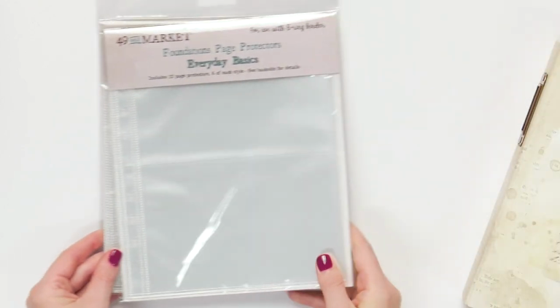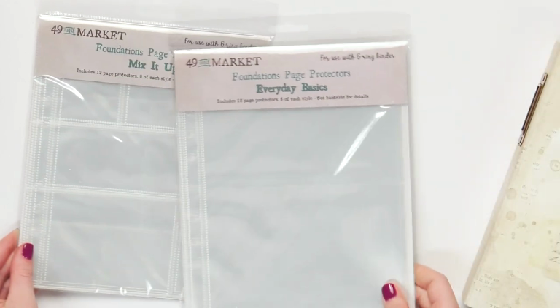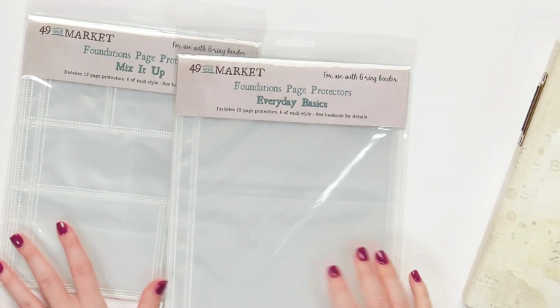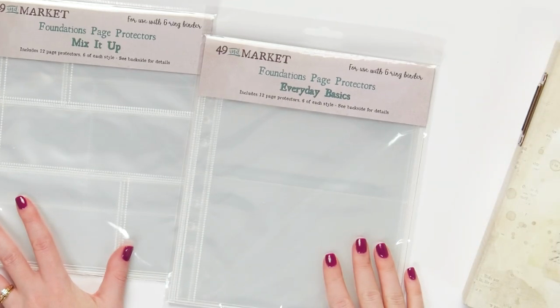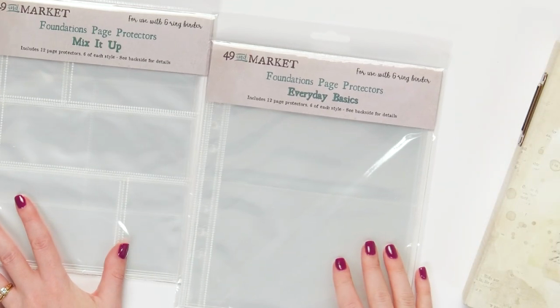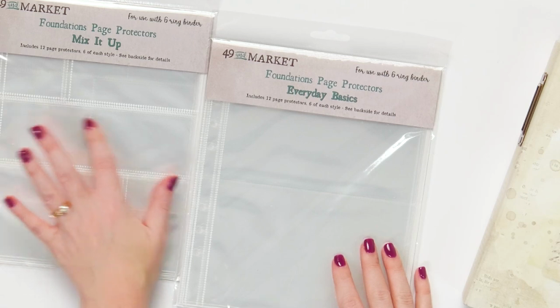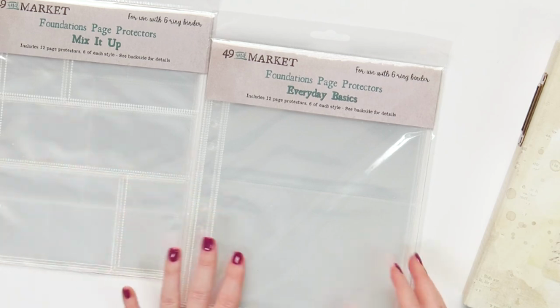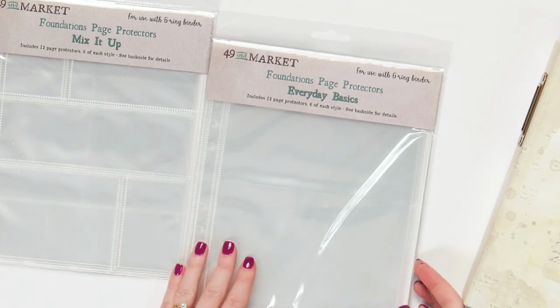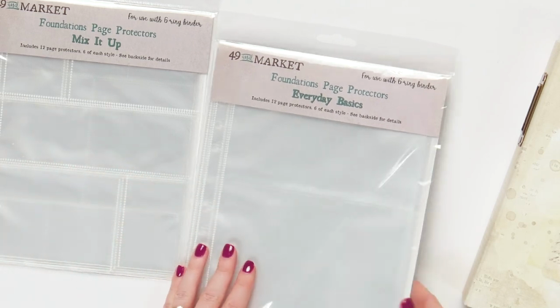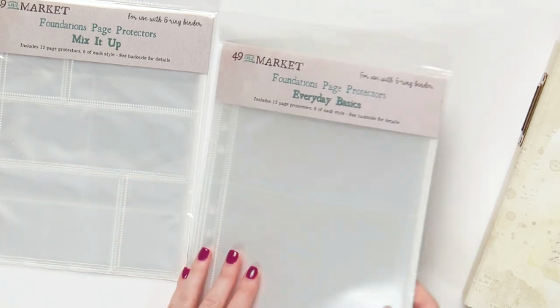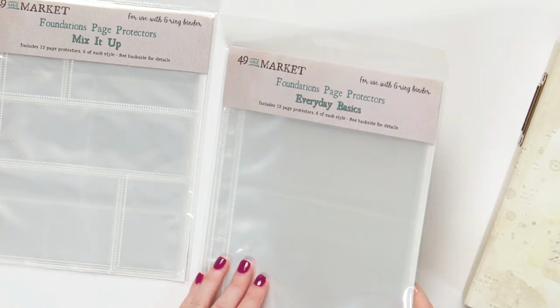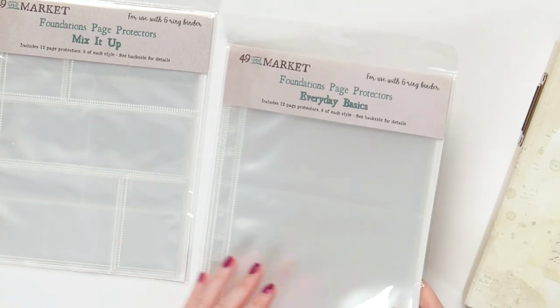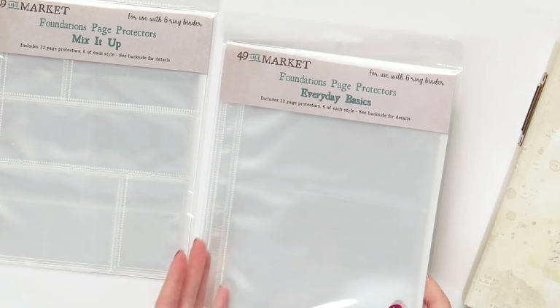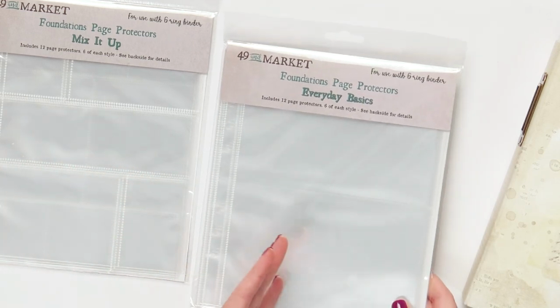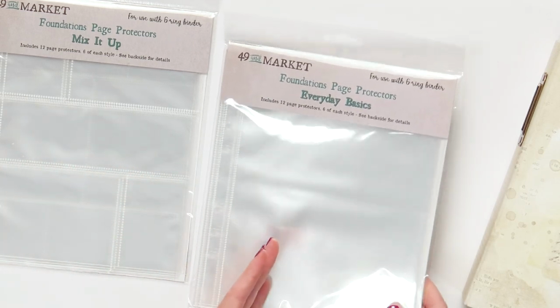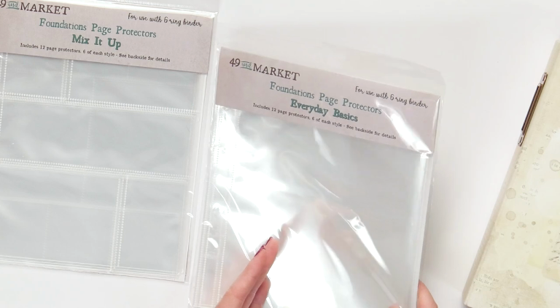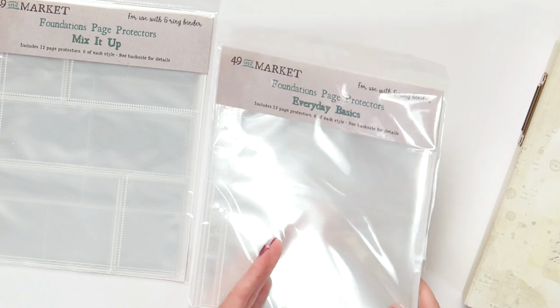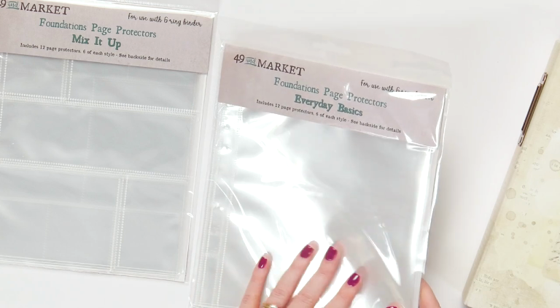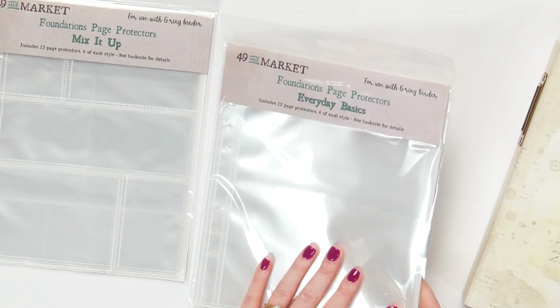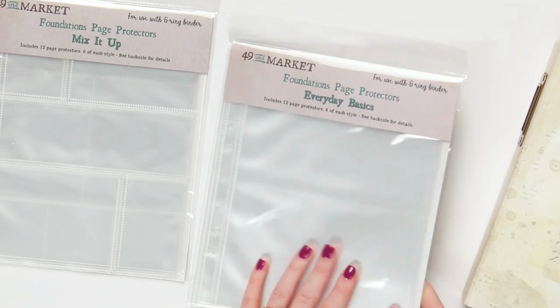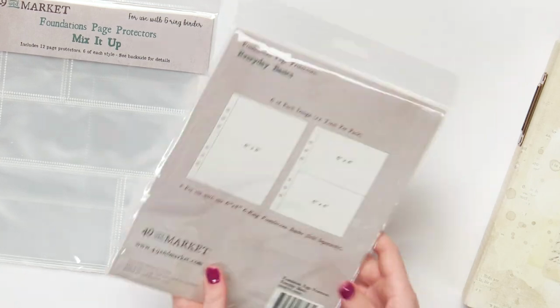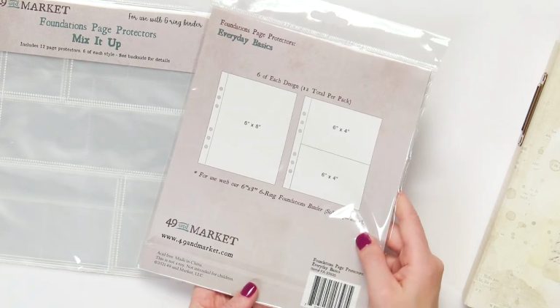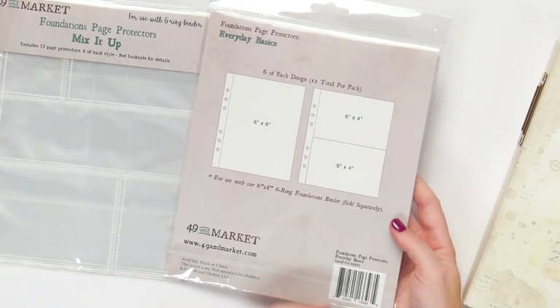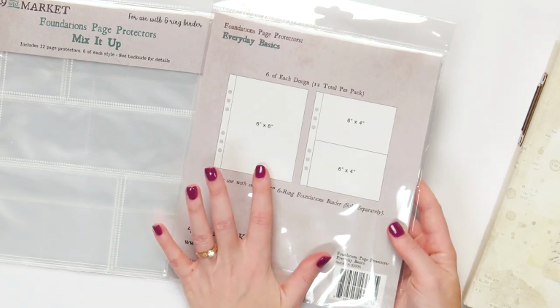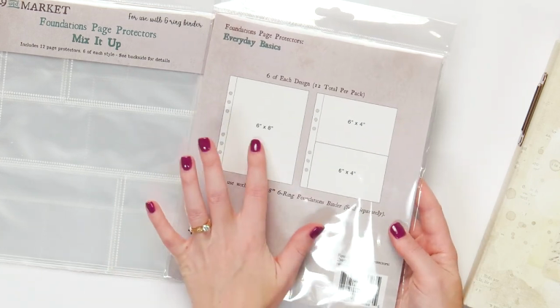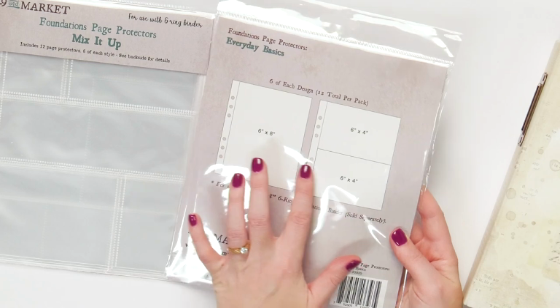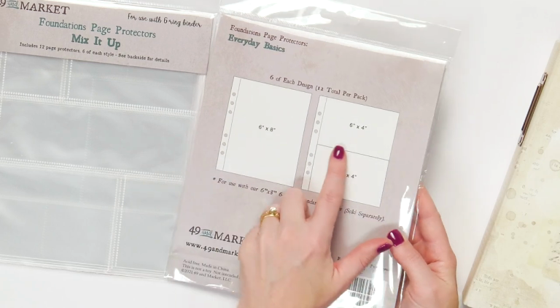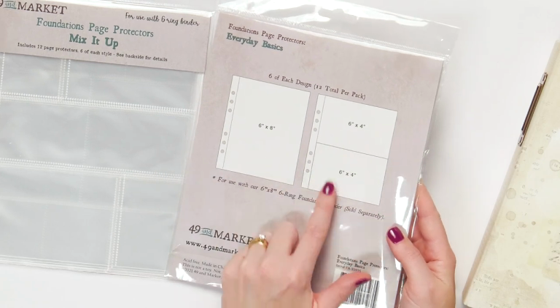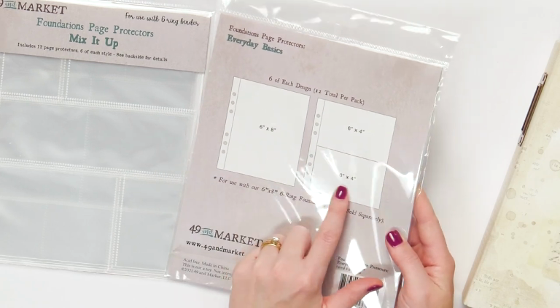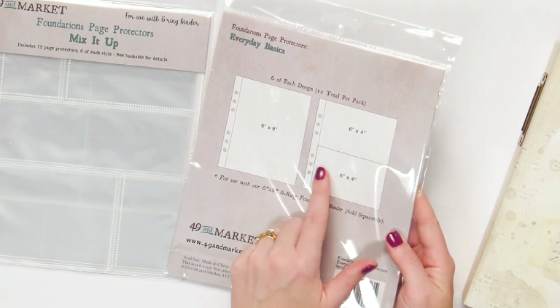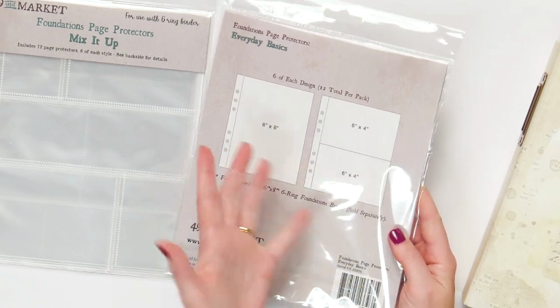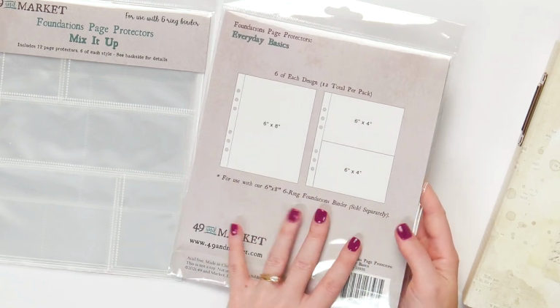One thing I did want to mention are the page protectors — you can get more separately. You can get Mix It Up, or you can get Everyday Basics for more of your basic kind of page protector. These are six of each style, and here you can see you get a six by eight, a six by four, and a four by six.